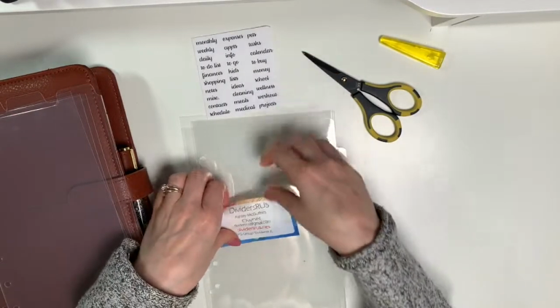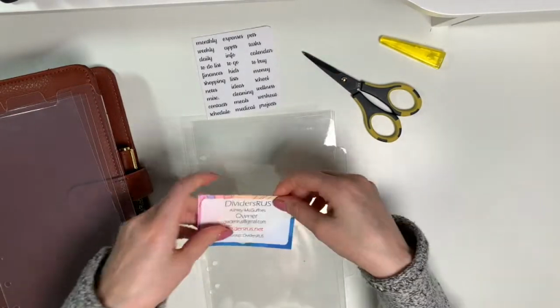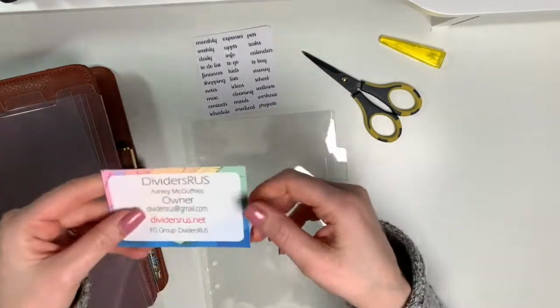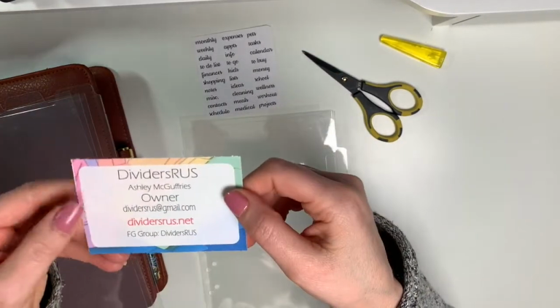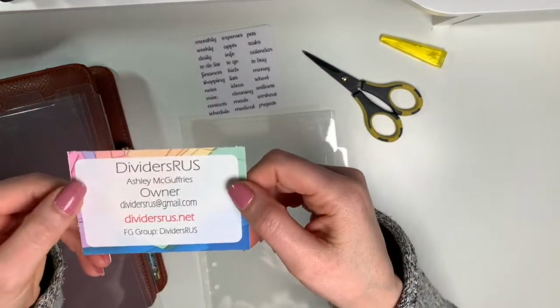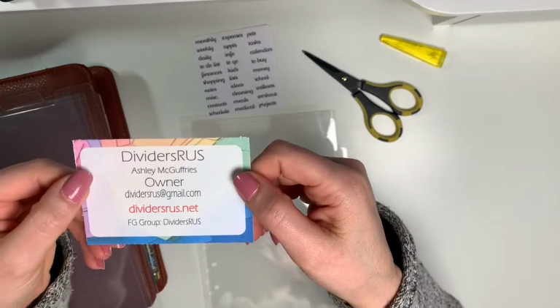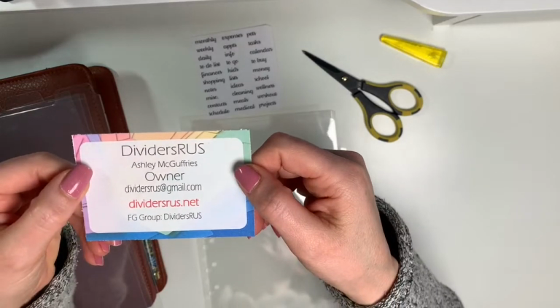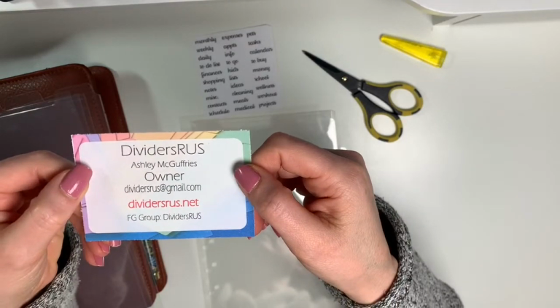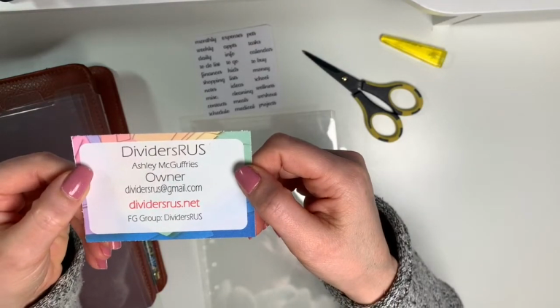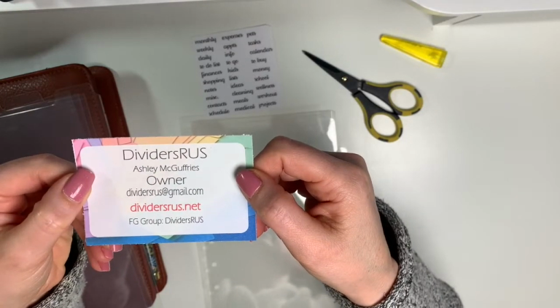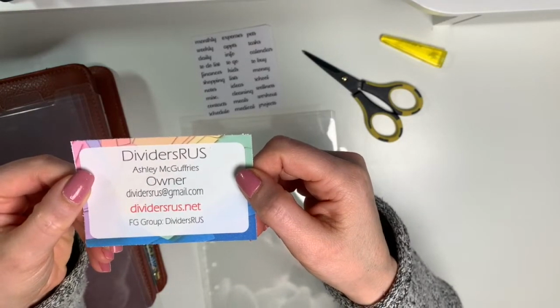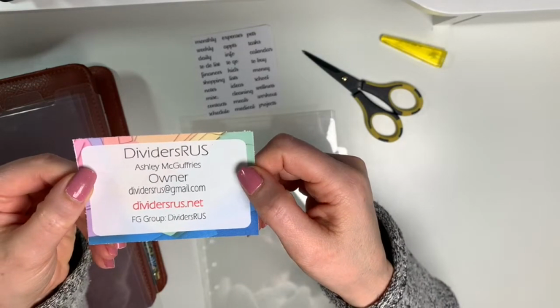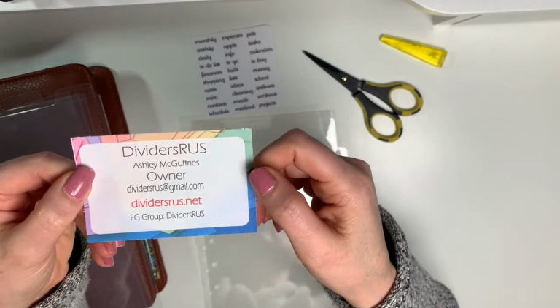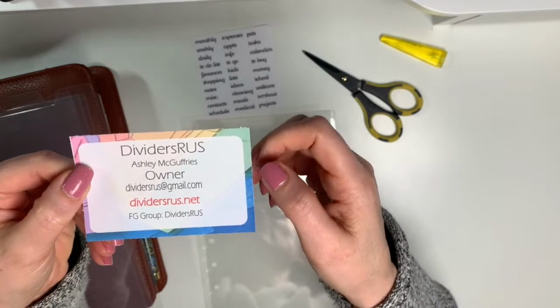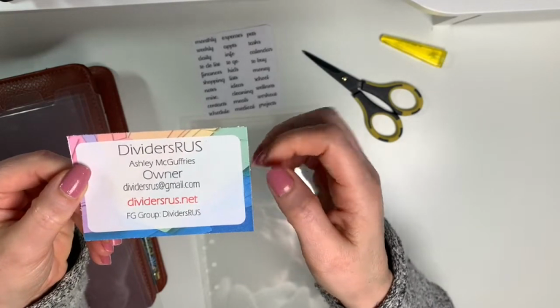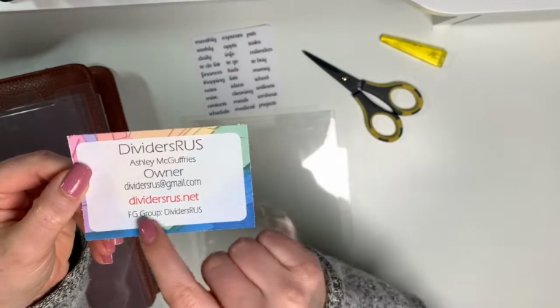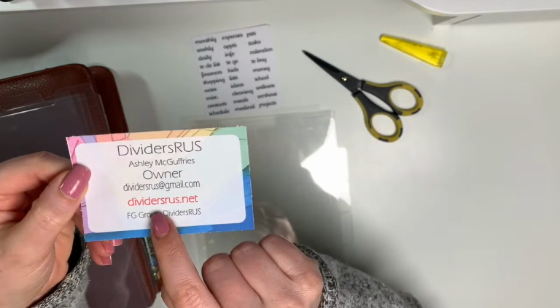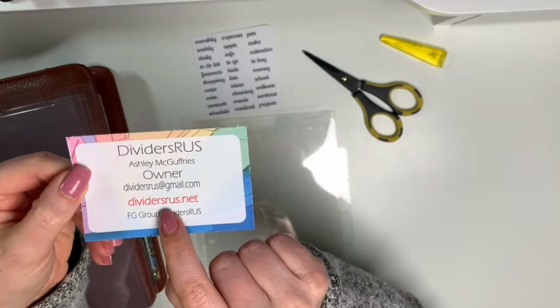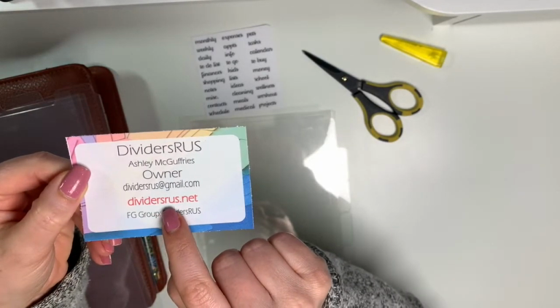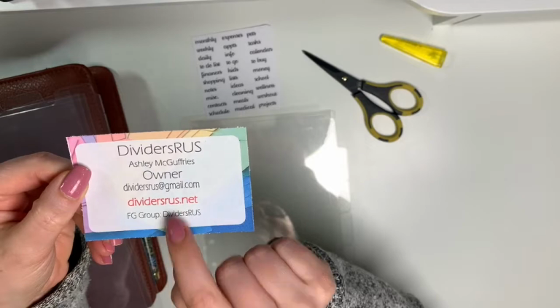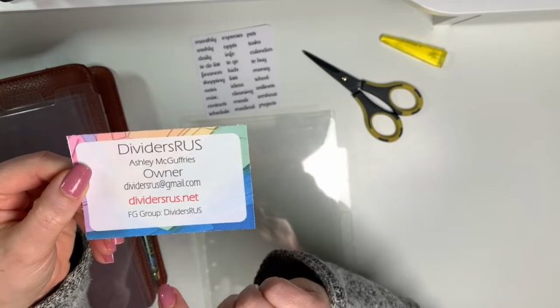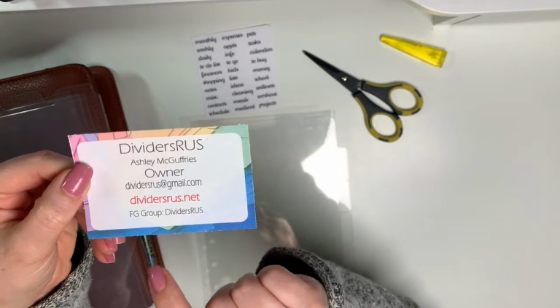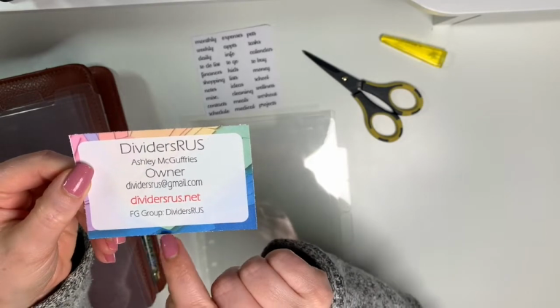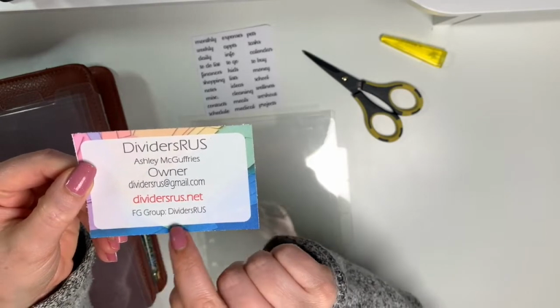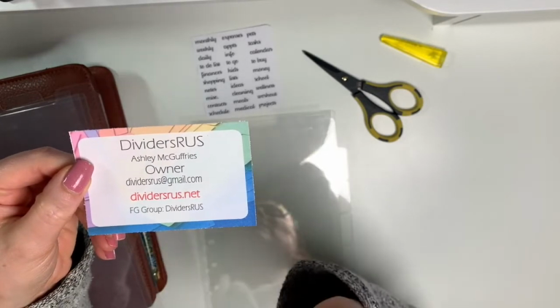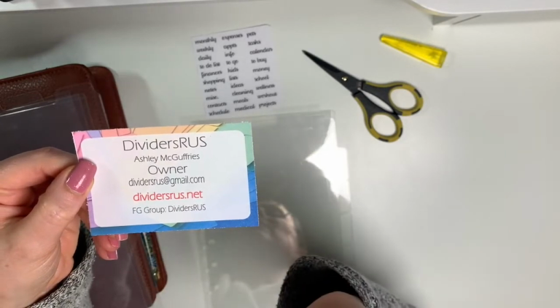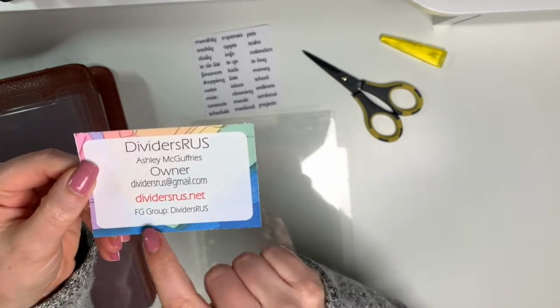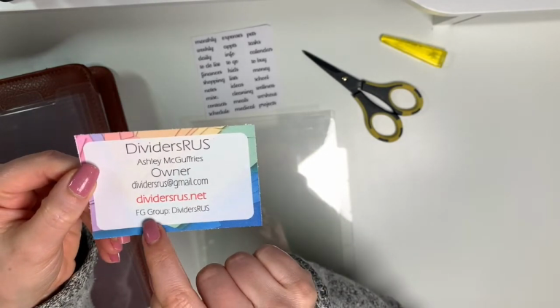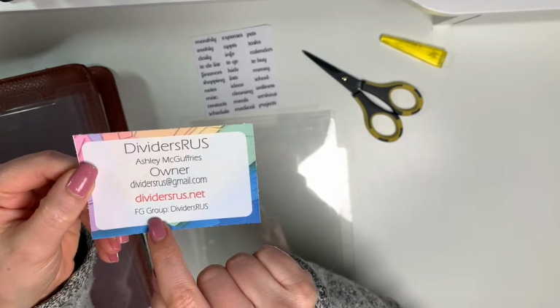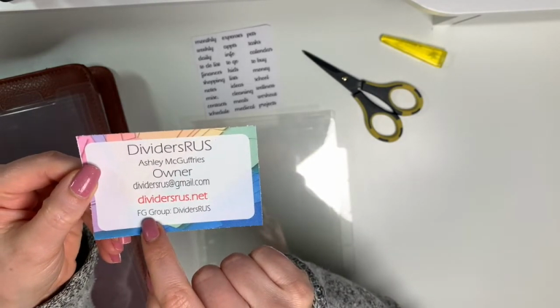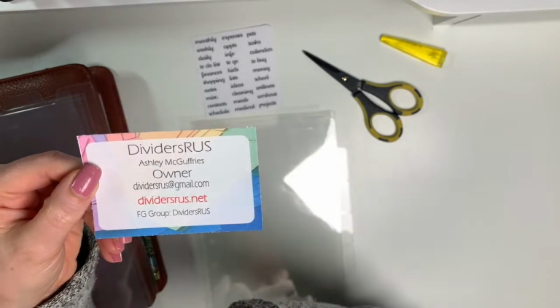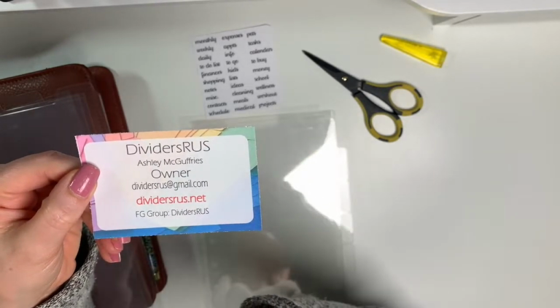This is her information — Ashley McGuffrey is the owner; it's Dividers Are Us. They also have a Facebook group, which is good to know.